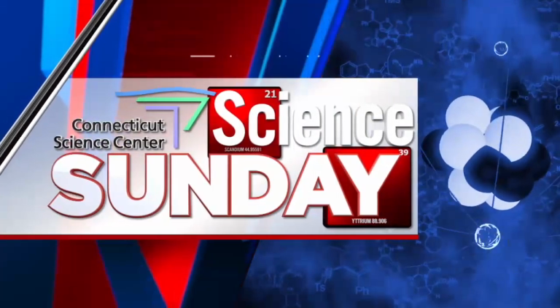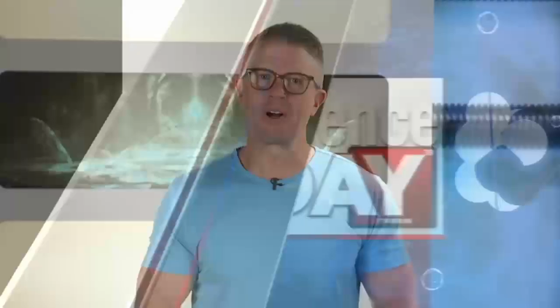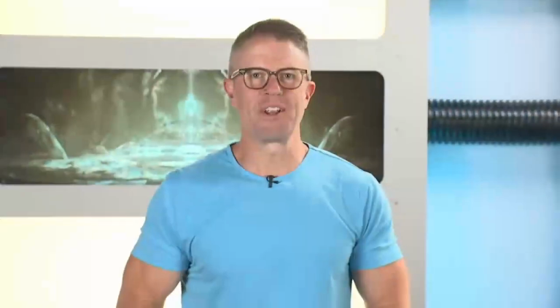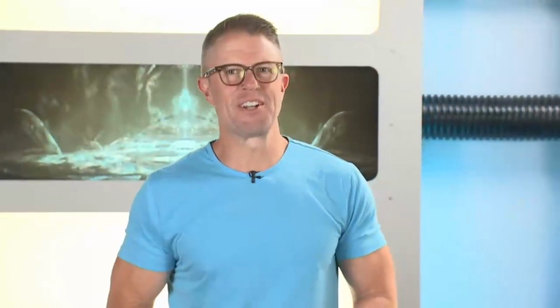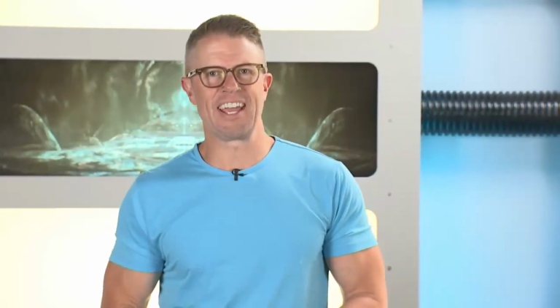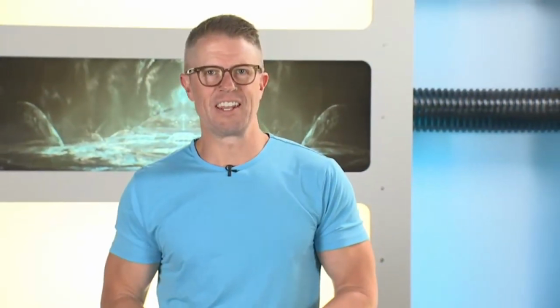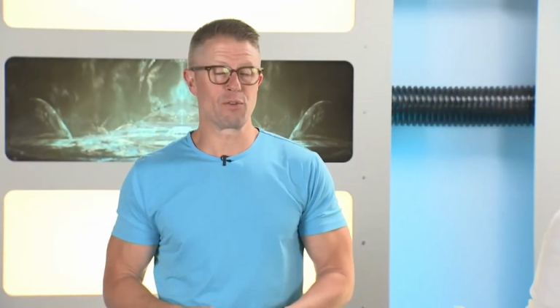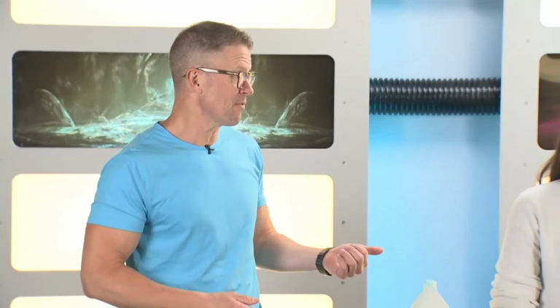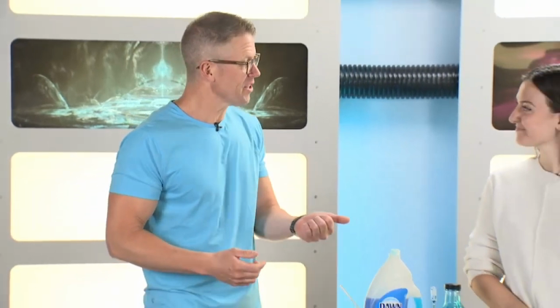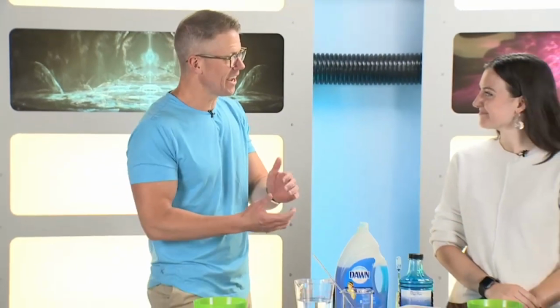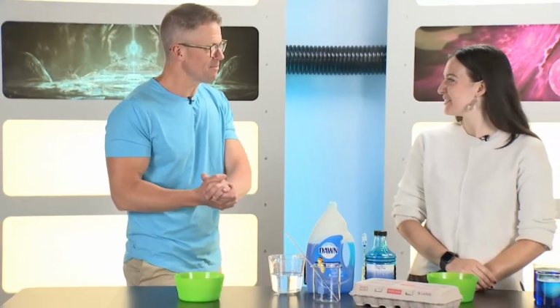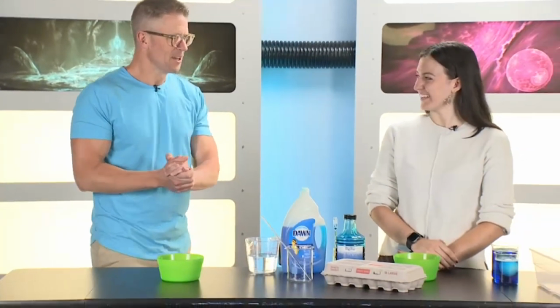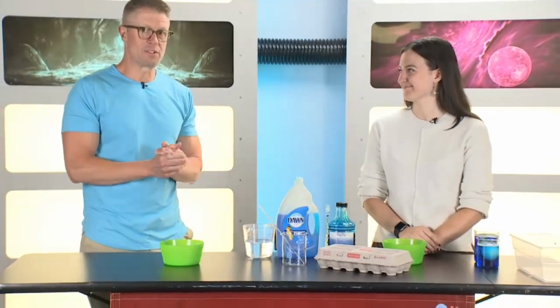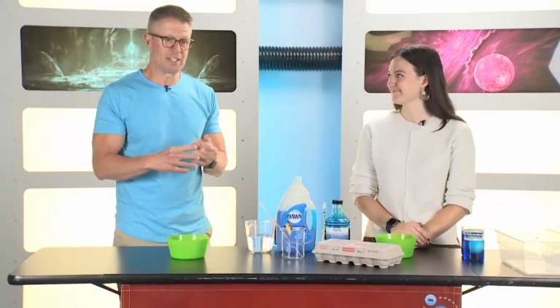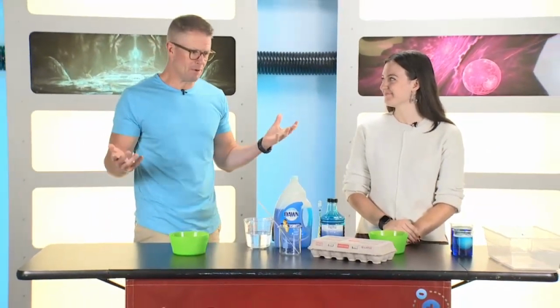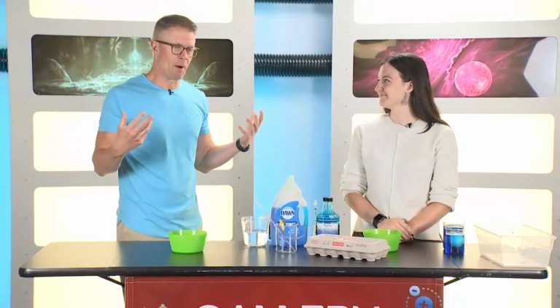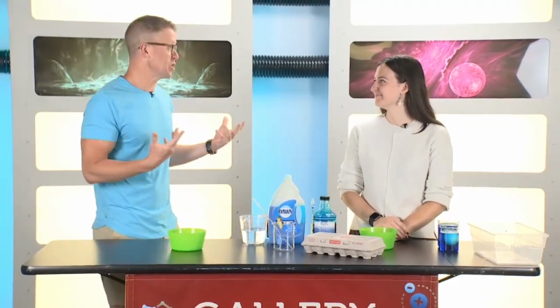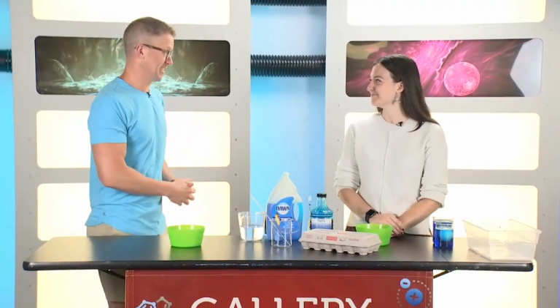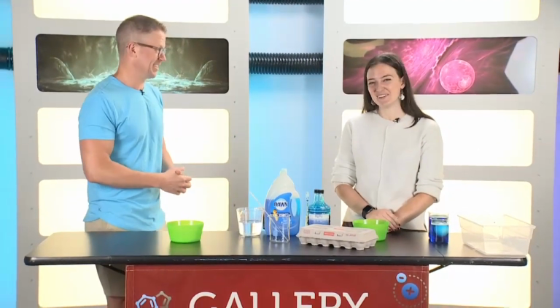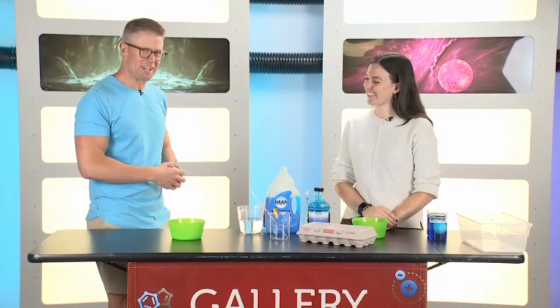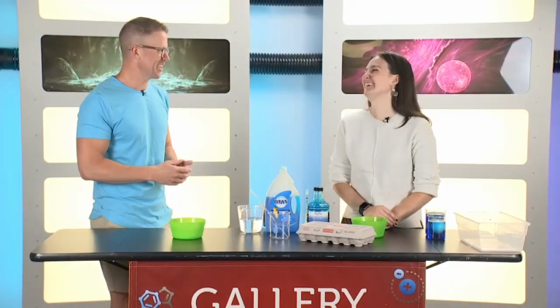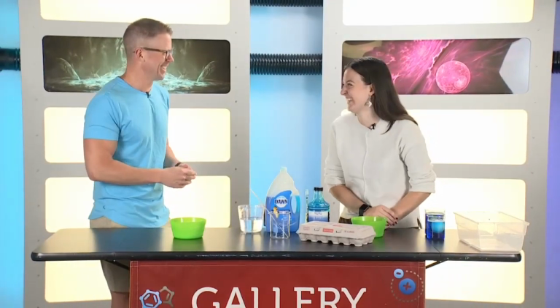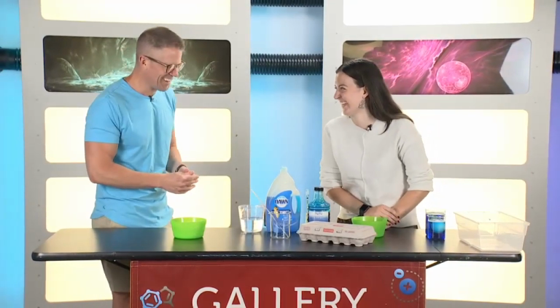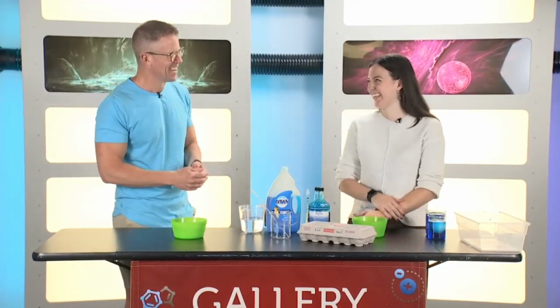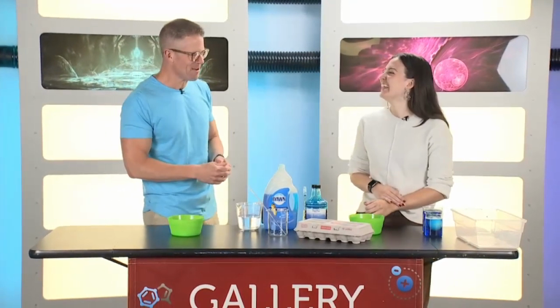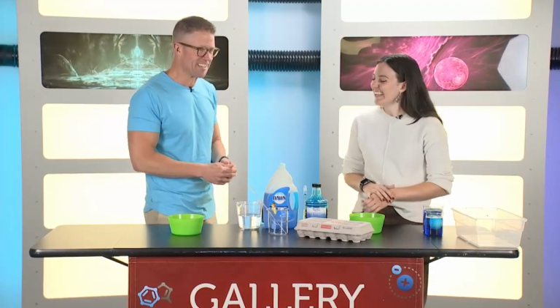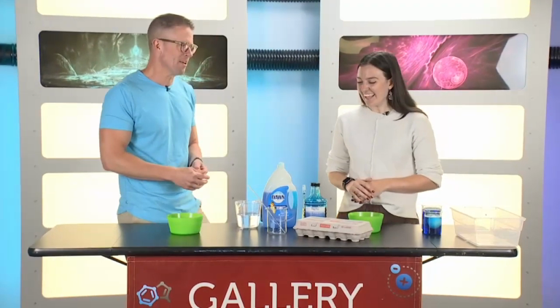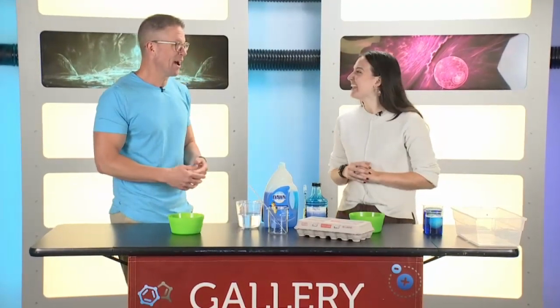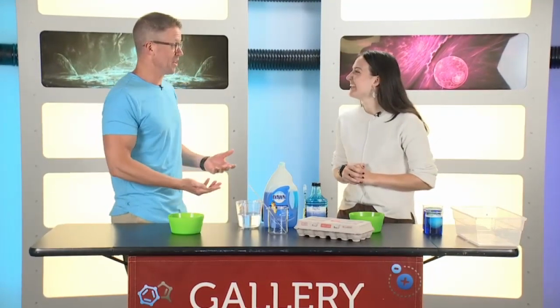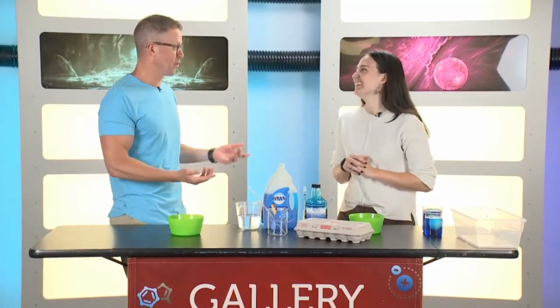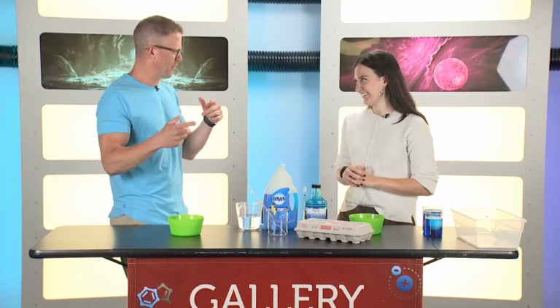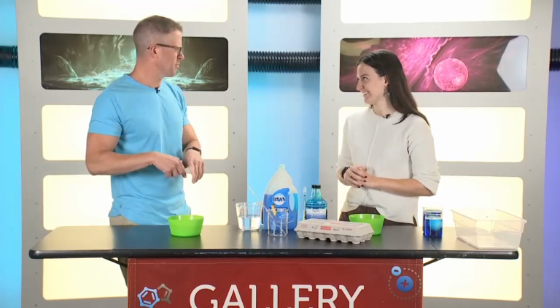Greetings and welcome to another edition of Science Sunday. We're here with Aoife Ryle at the Connecticut Science Center. Good morning! So today I want to talk about chickens. Tell me about chickens and maybe how they breathe before they actually become chickens?